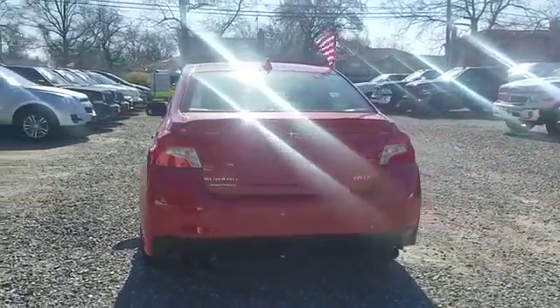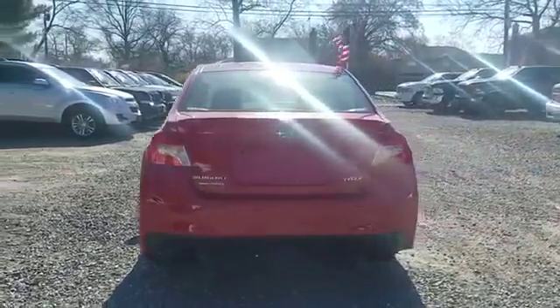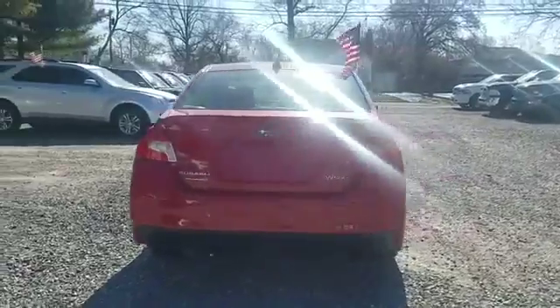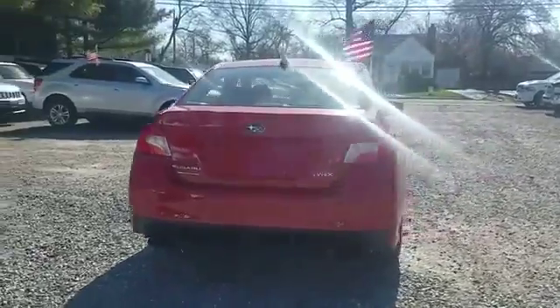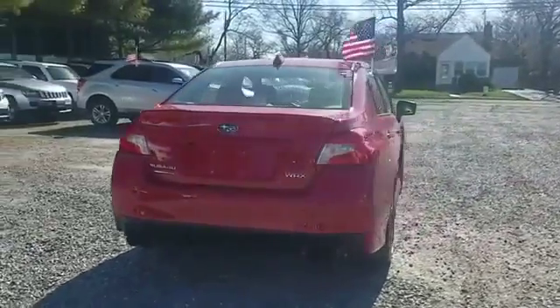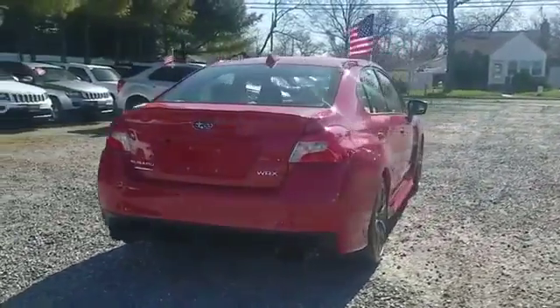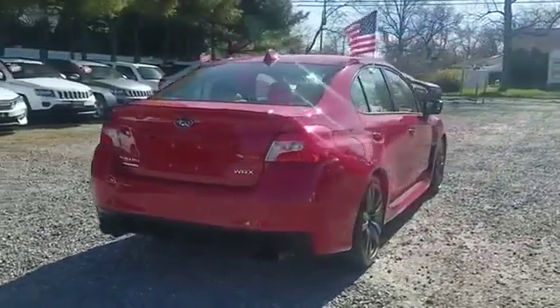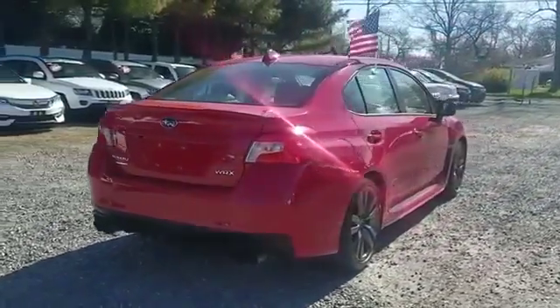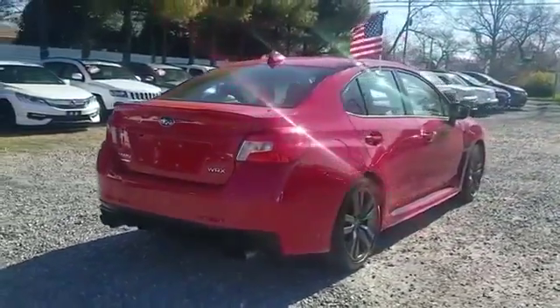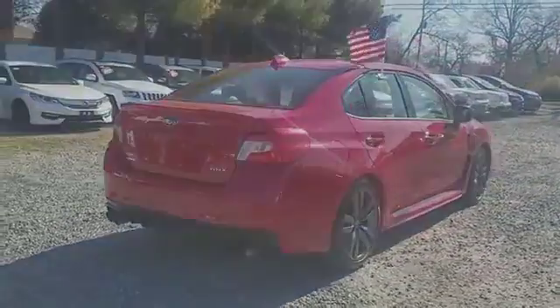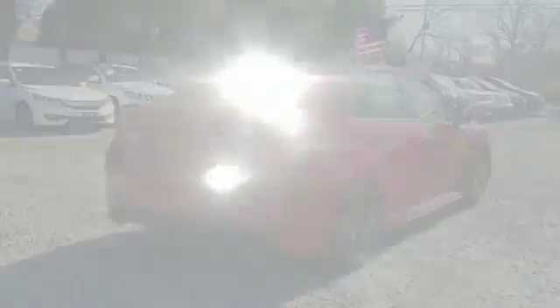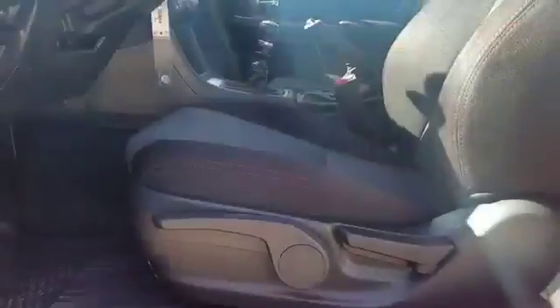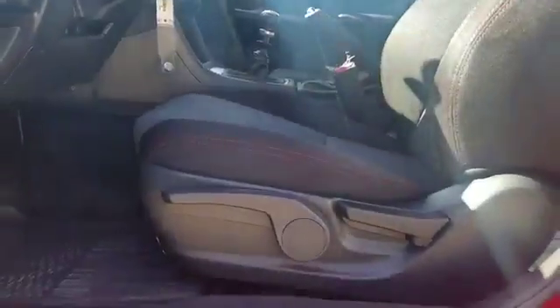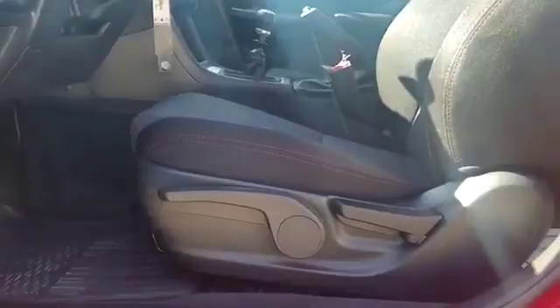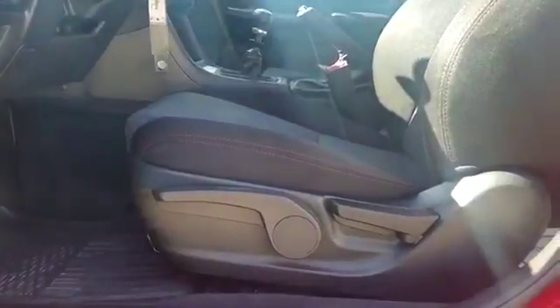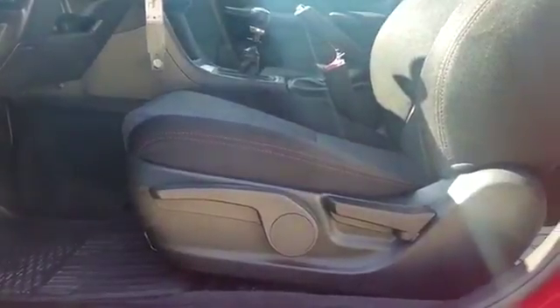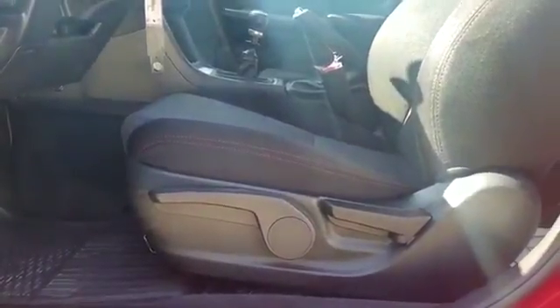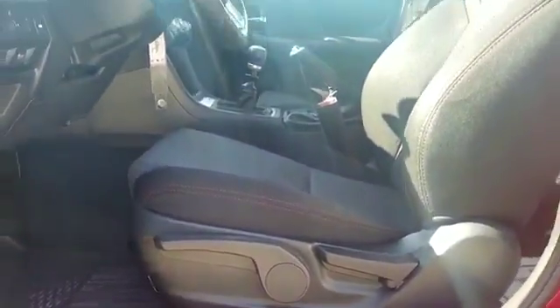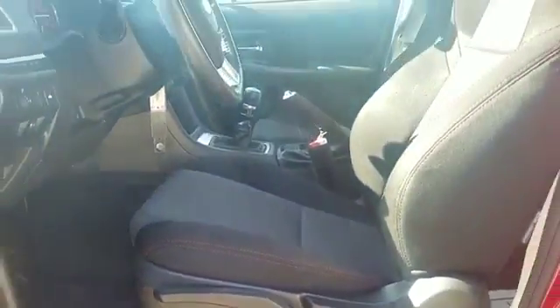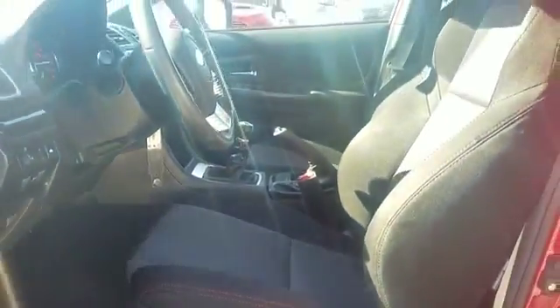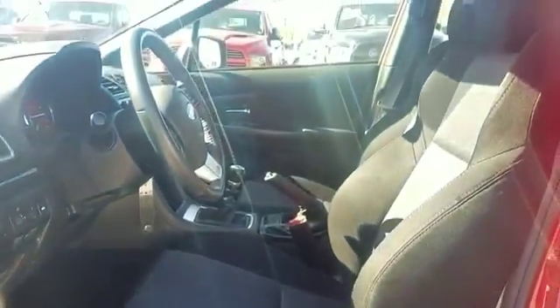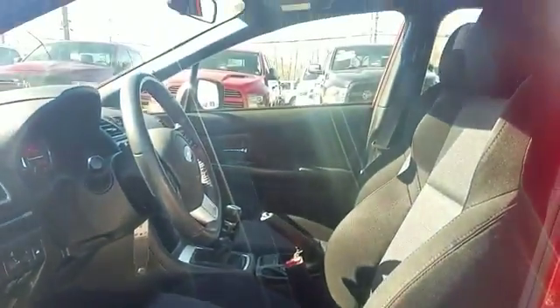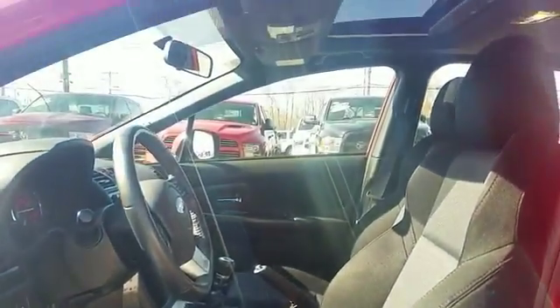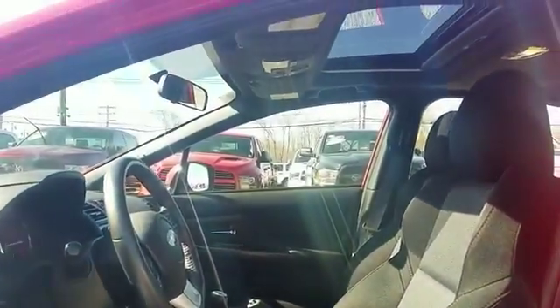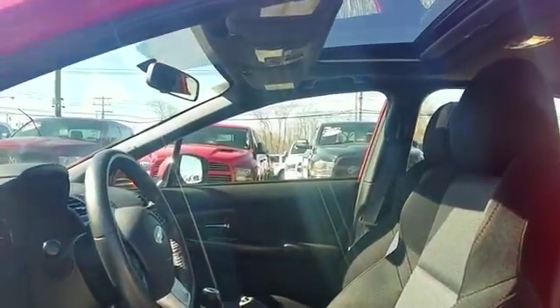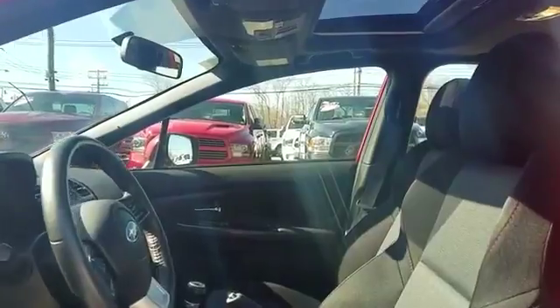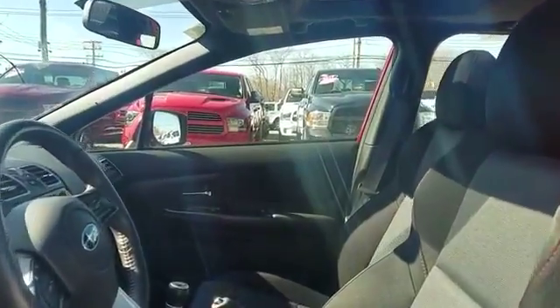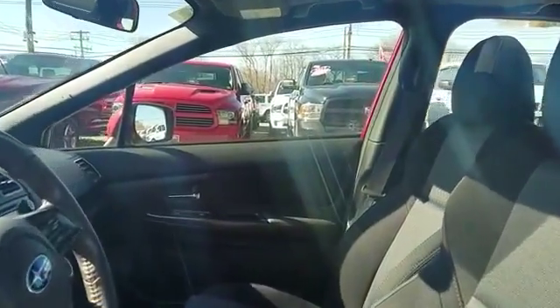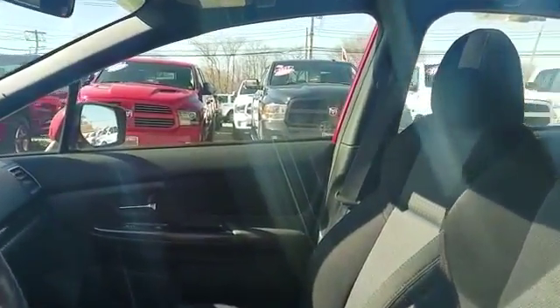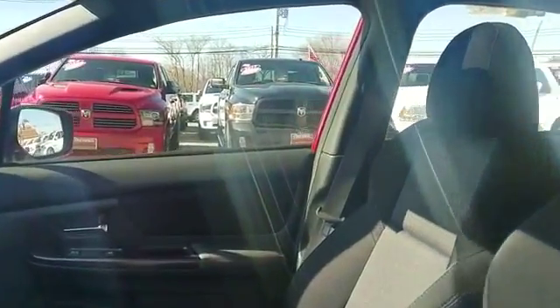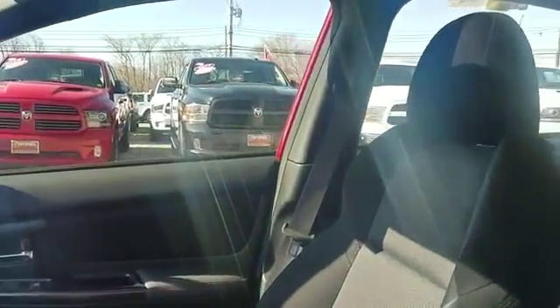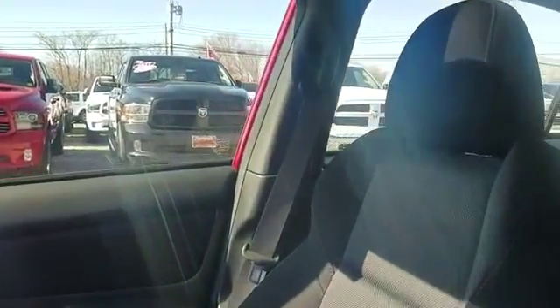as well as backup camera, satellite radio, turbocharged engine, all-wheel drive, heated side view mirrors, moonroof, pass-through rear seat, Bluetooth, brake assist.